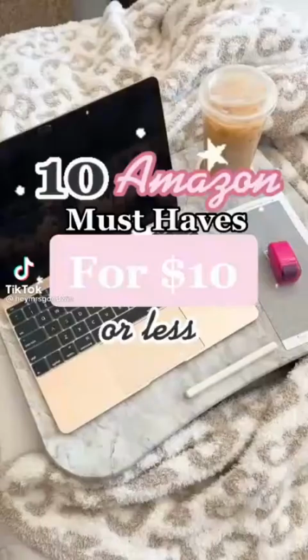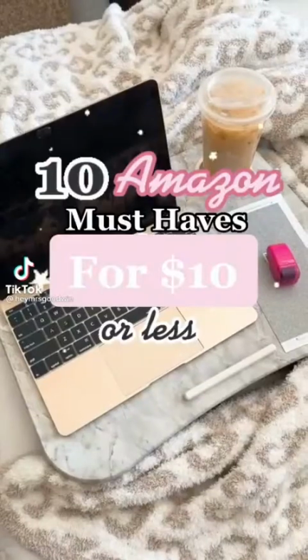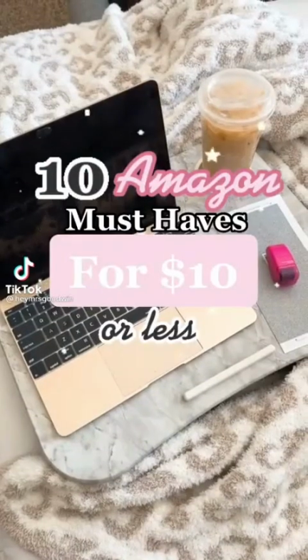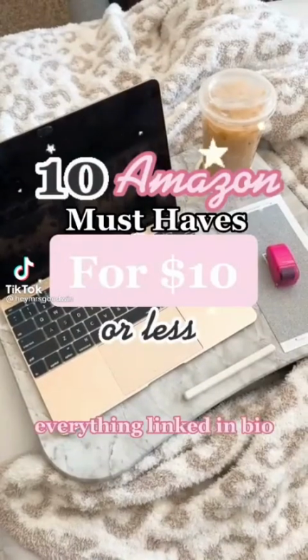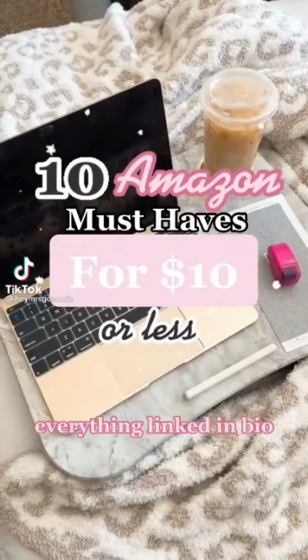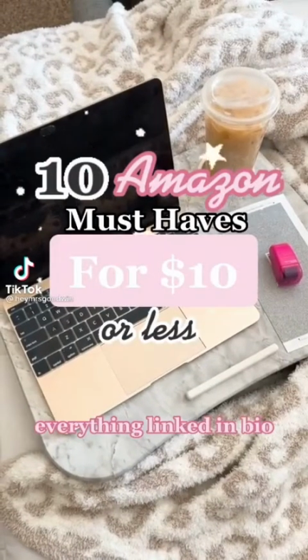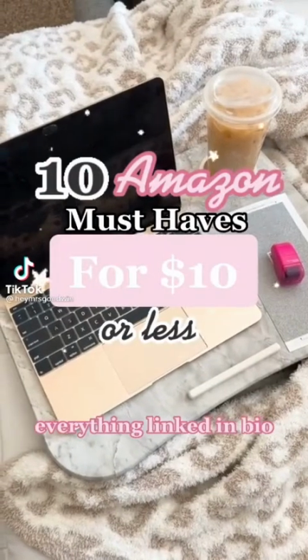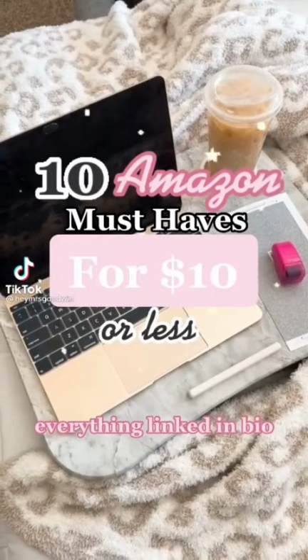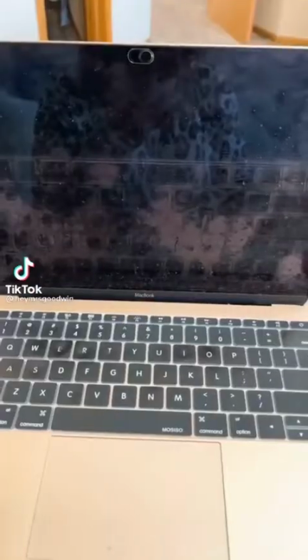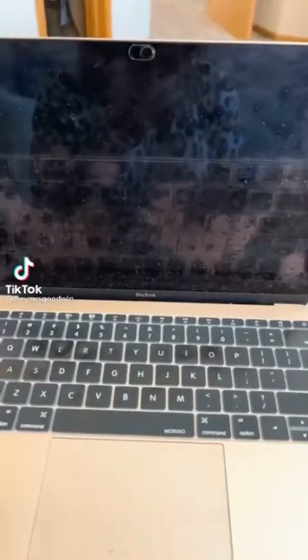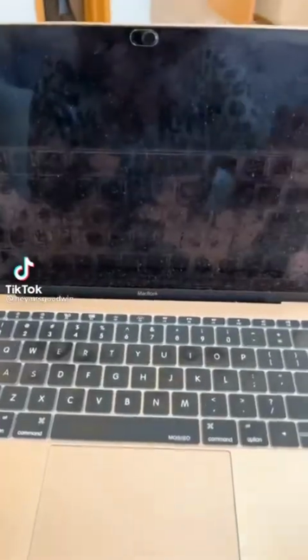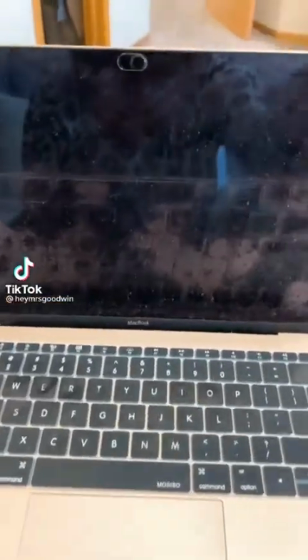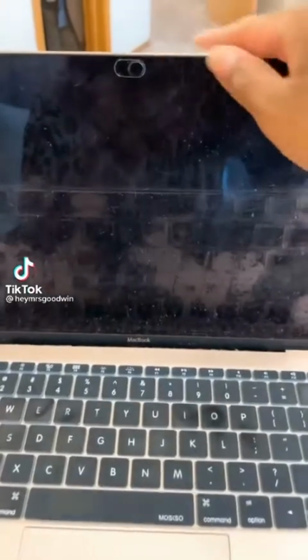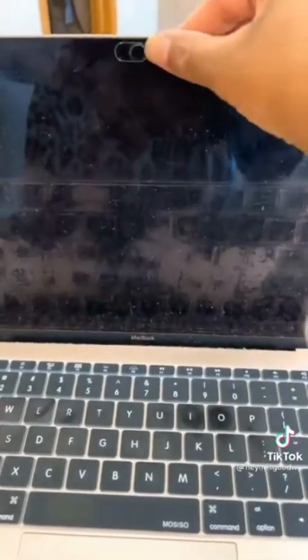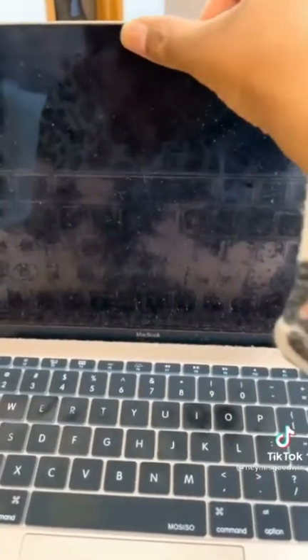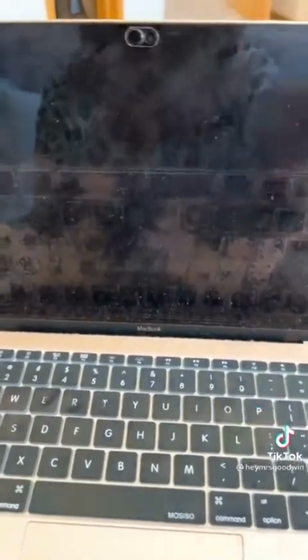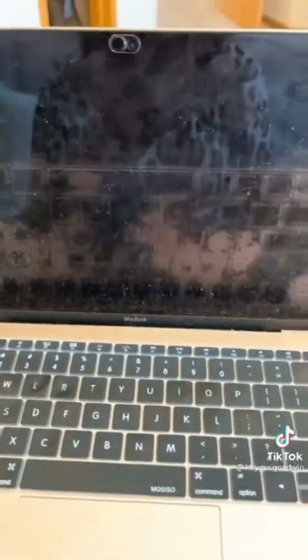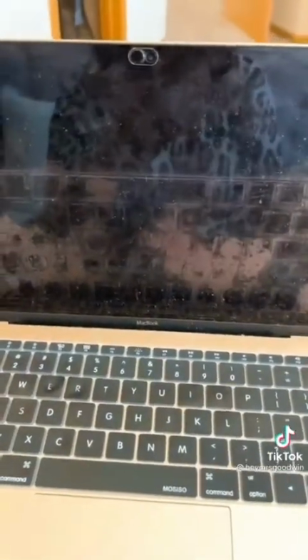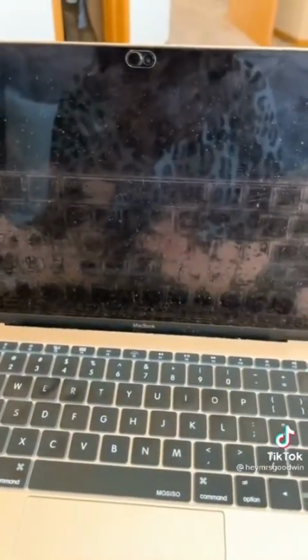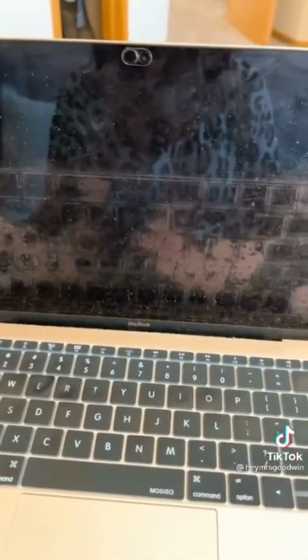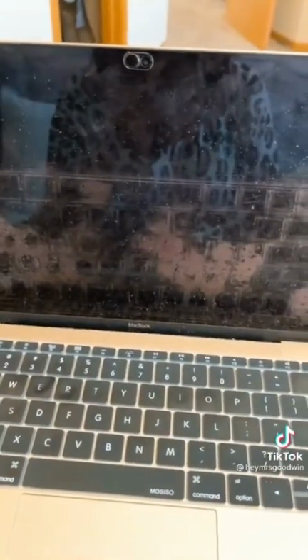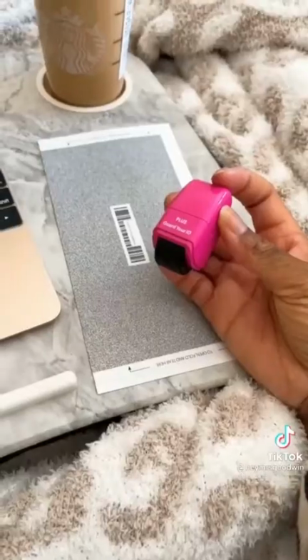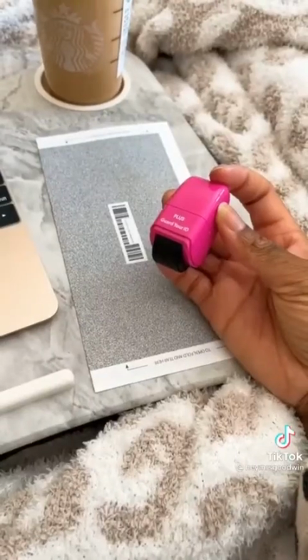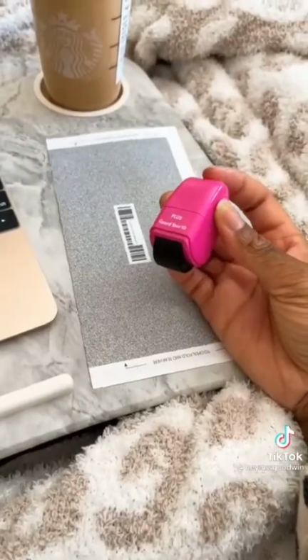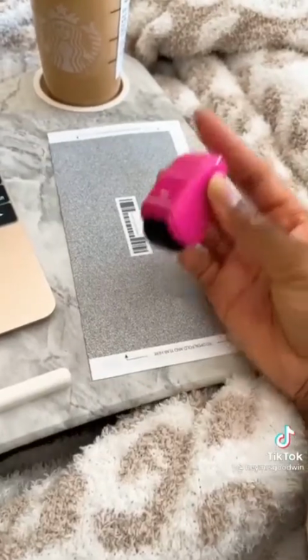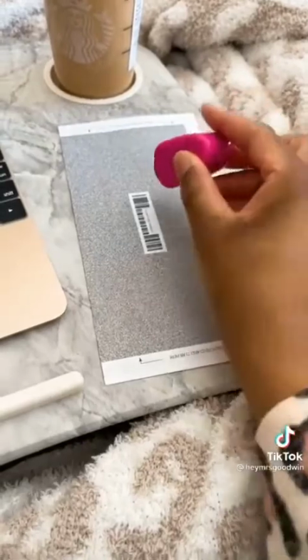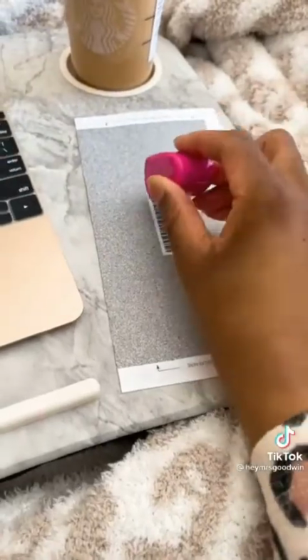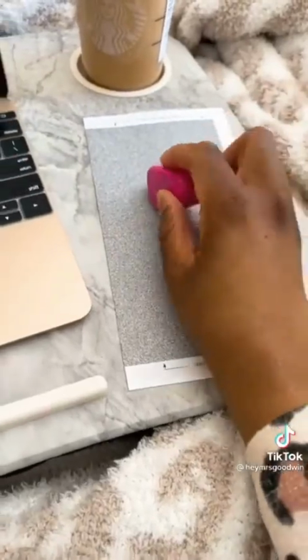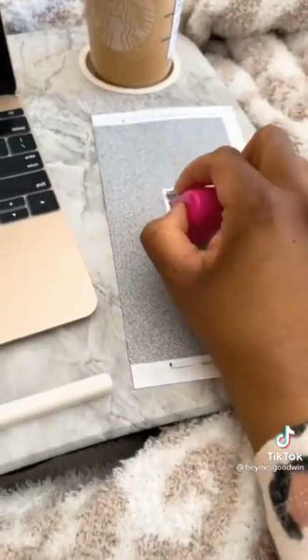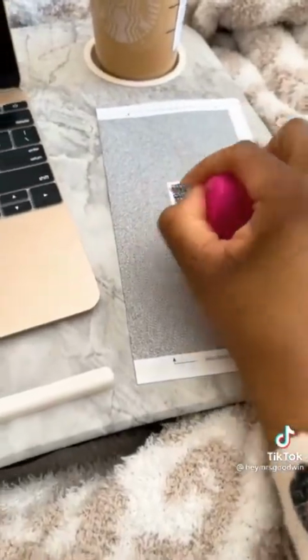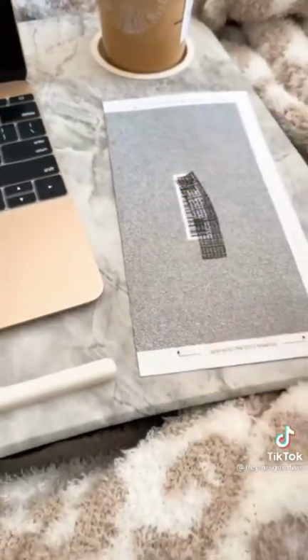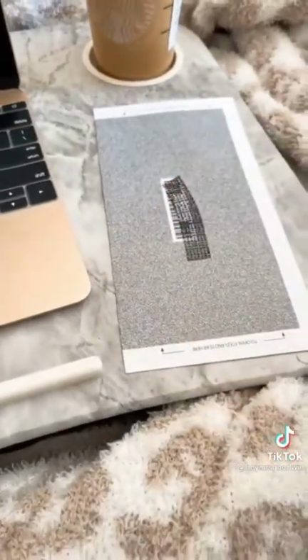10 Amazon must-haves for $10 or less. Whether you have Zoom calls or not, you need these camera covers to protect your privacy. Another way to protect your privacy is this stamp — it covers up confidential information.